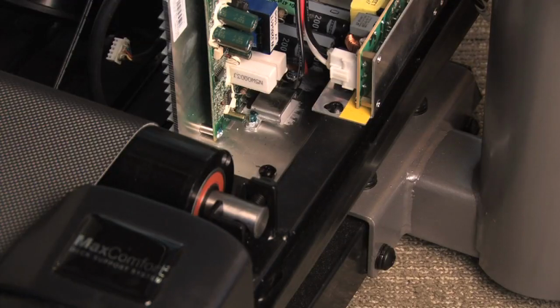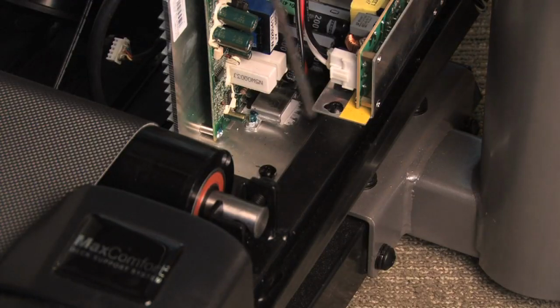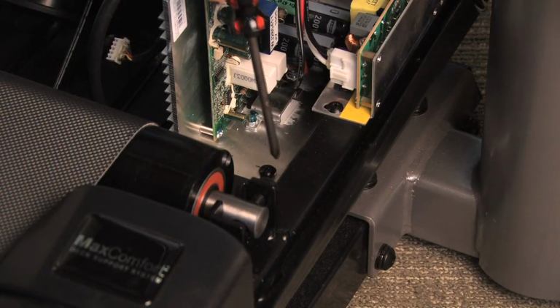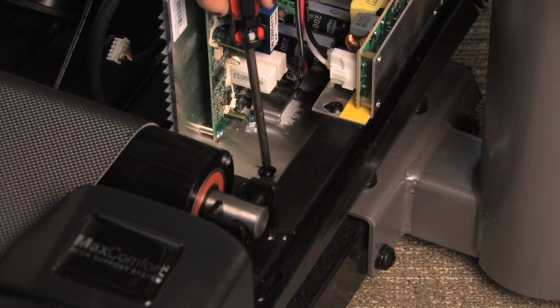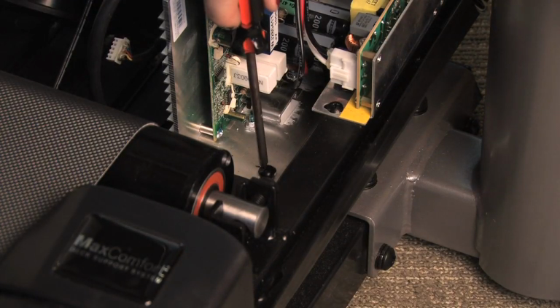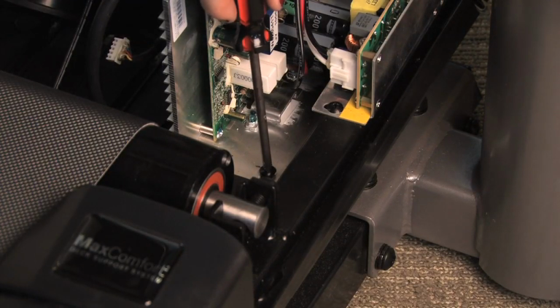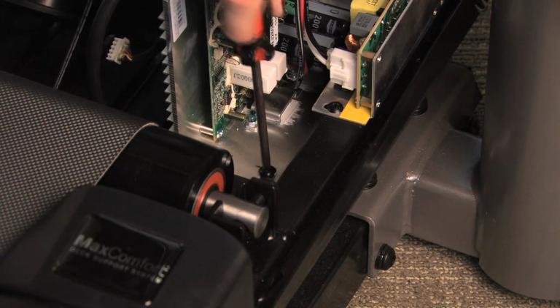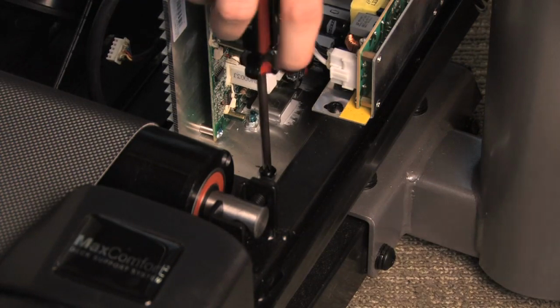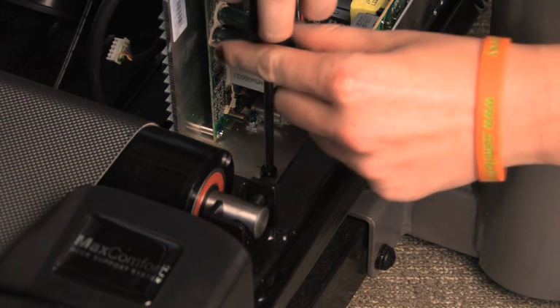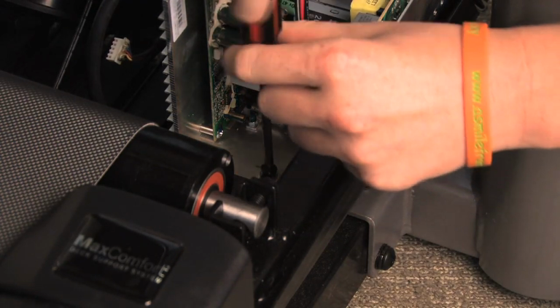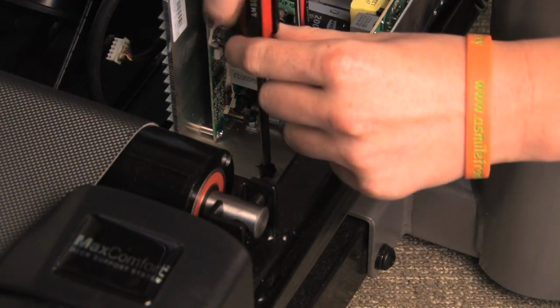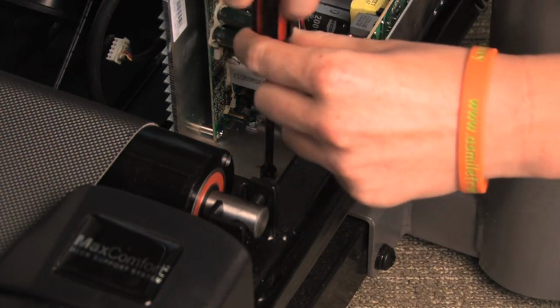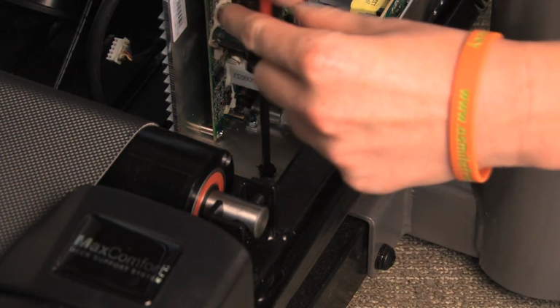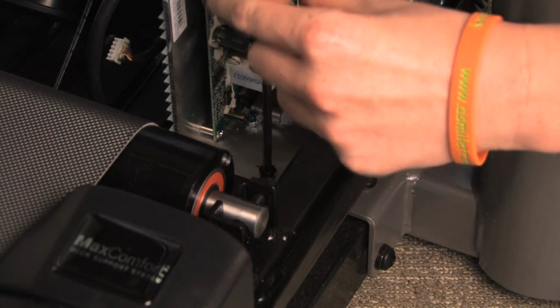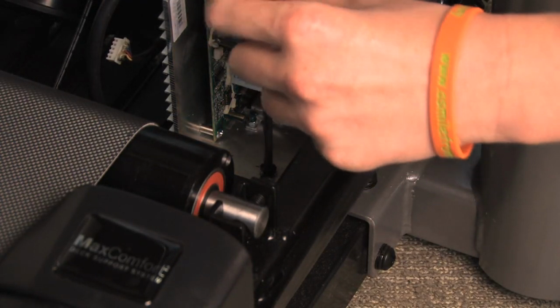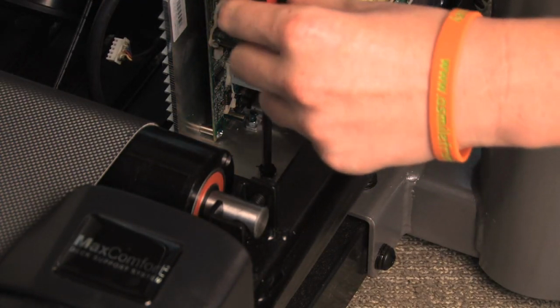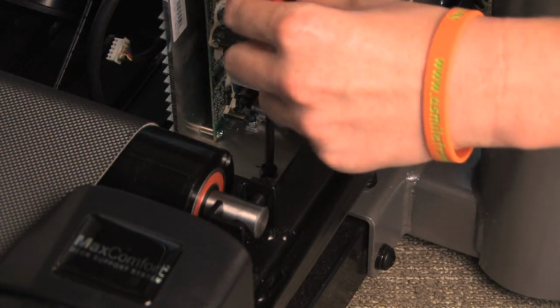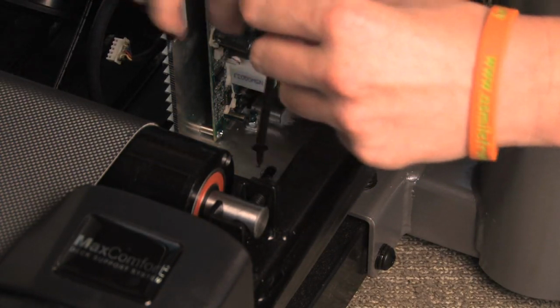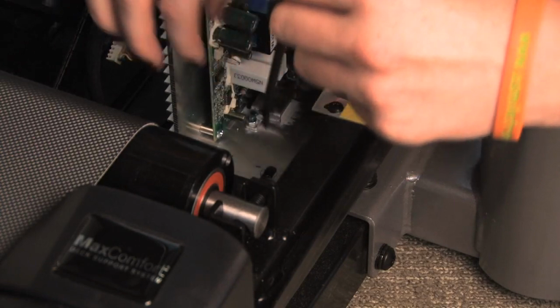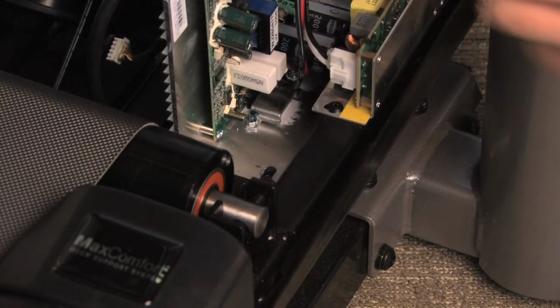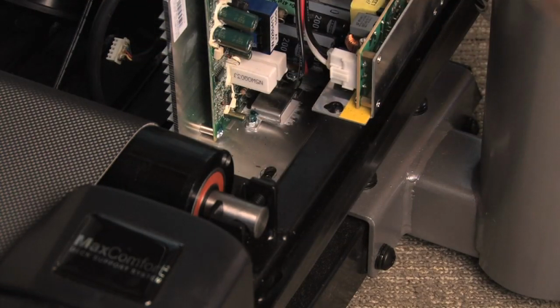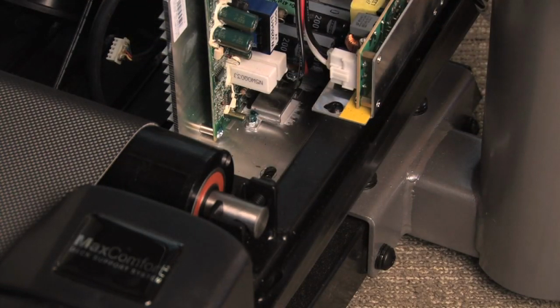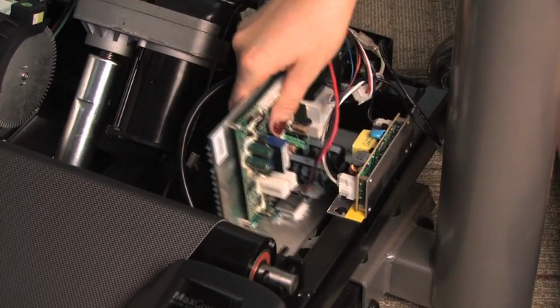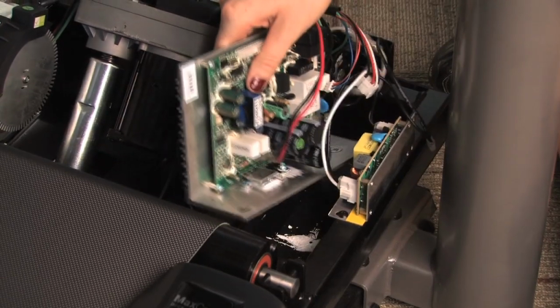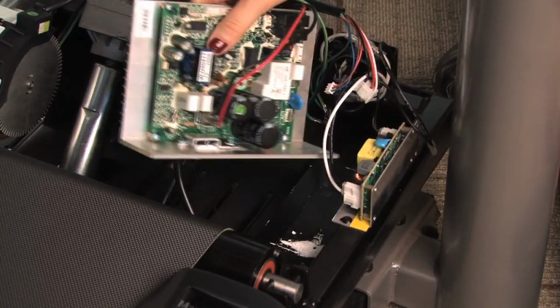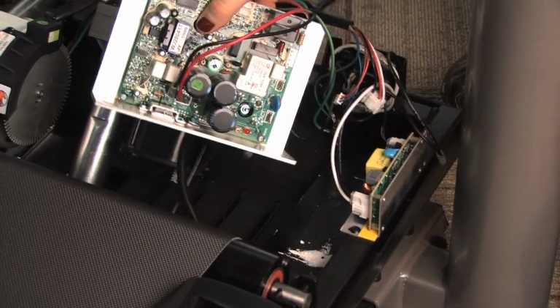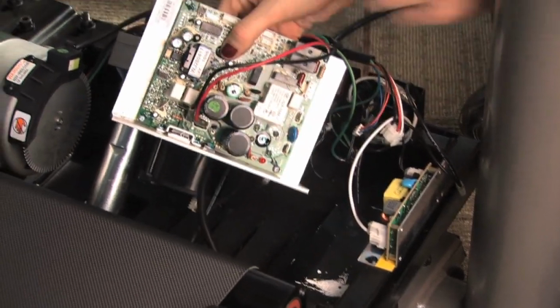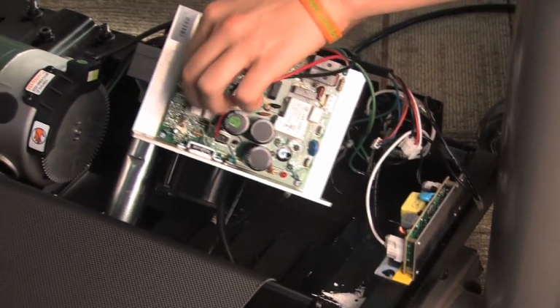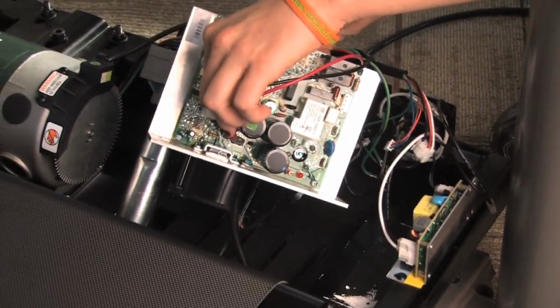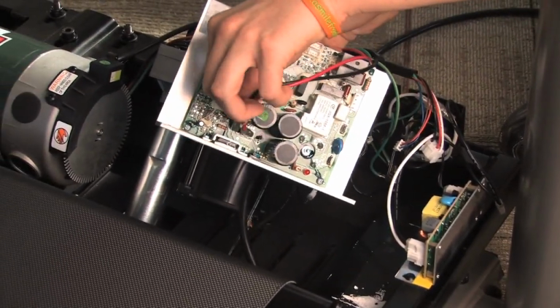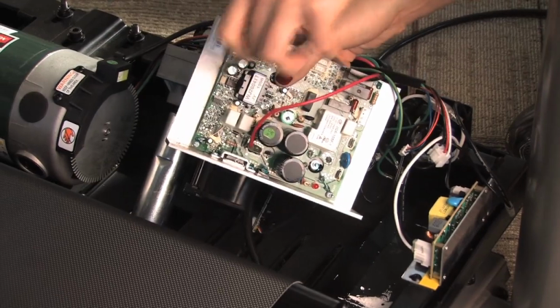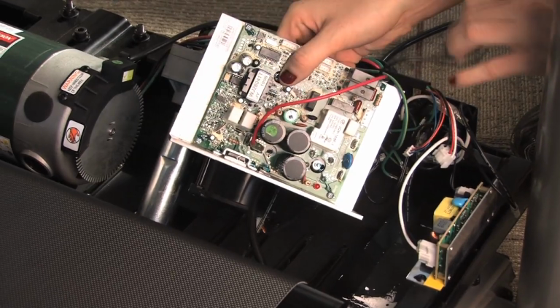If you are unable to unplug the motor wires with the board still attached, remove the motor control board bracket screws from the frame to release the motor control board. Continue disconnecting wires from the board.